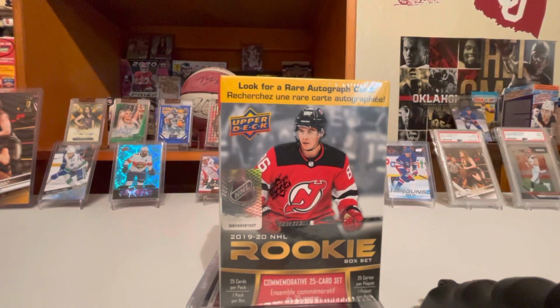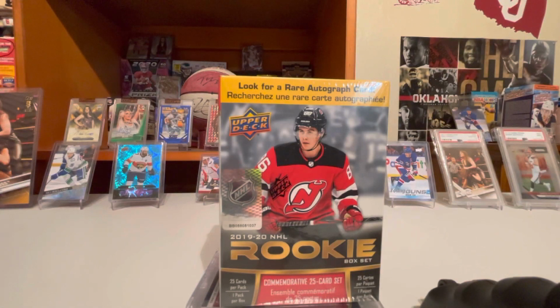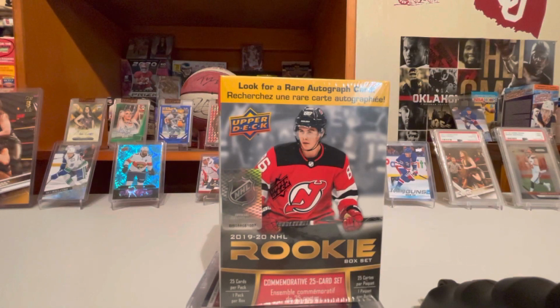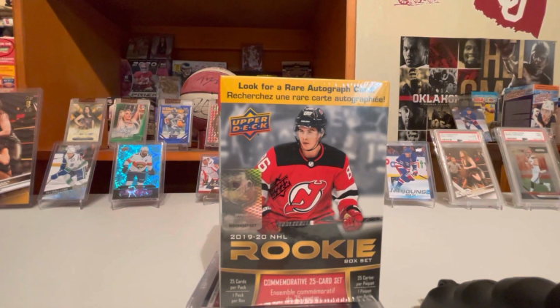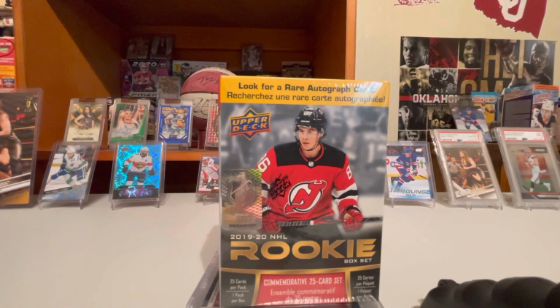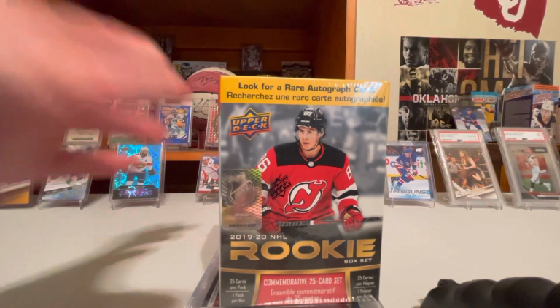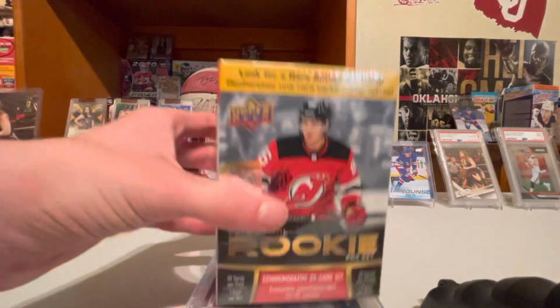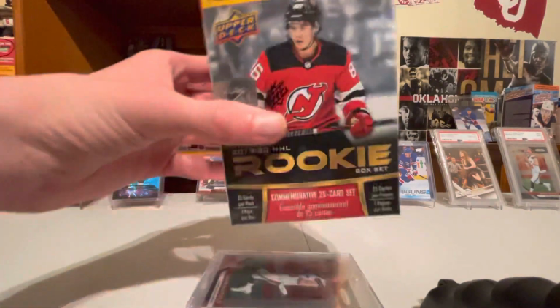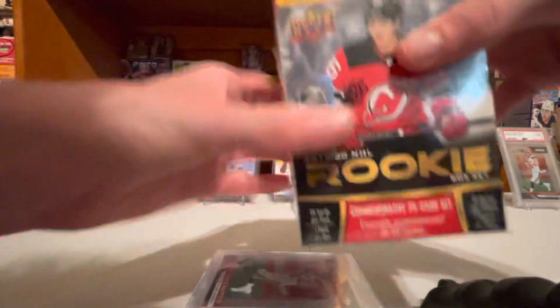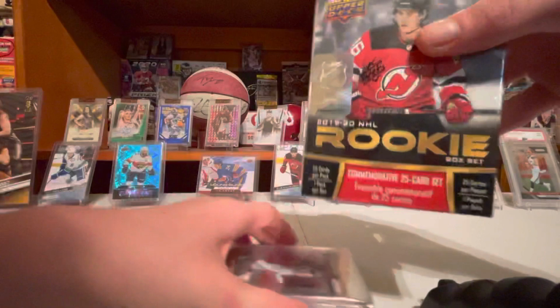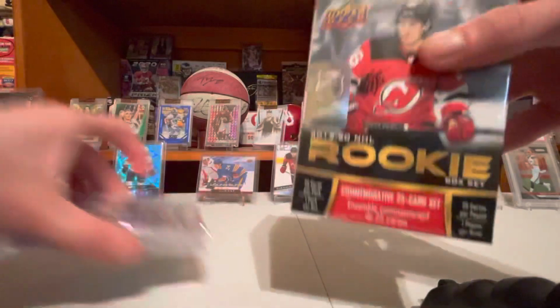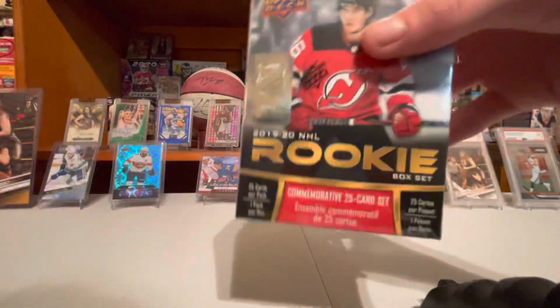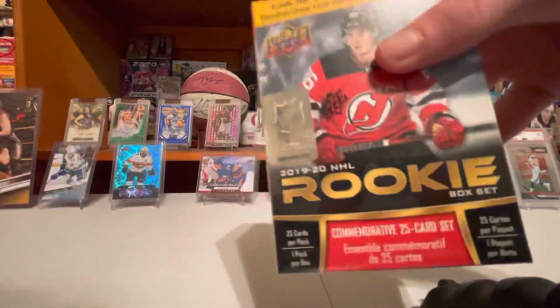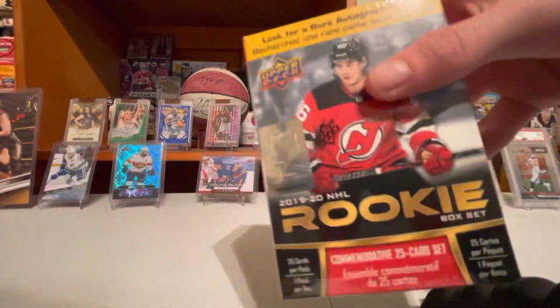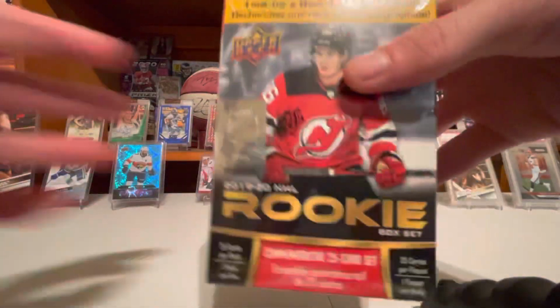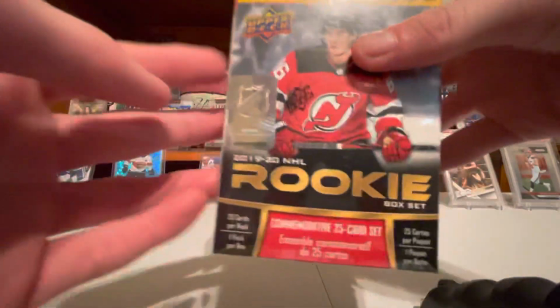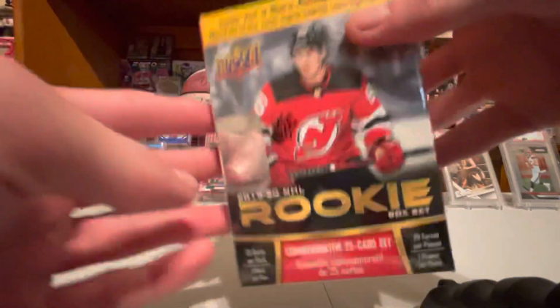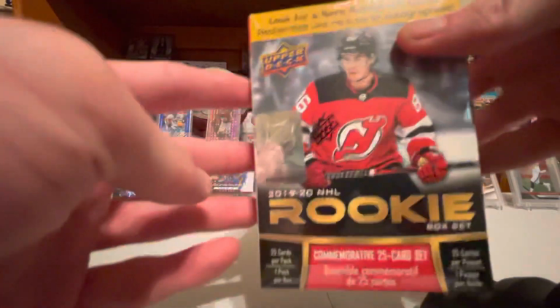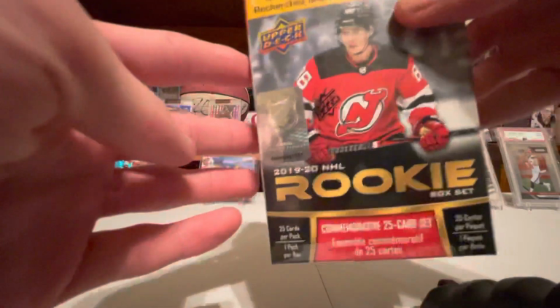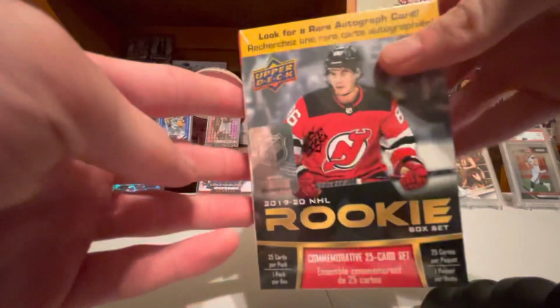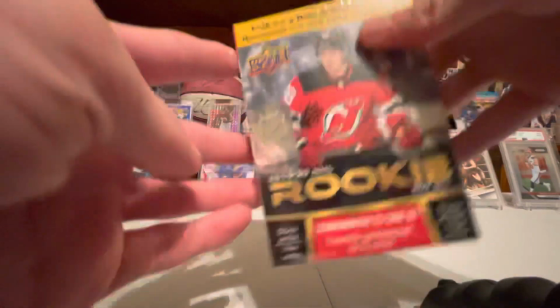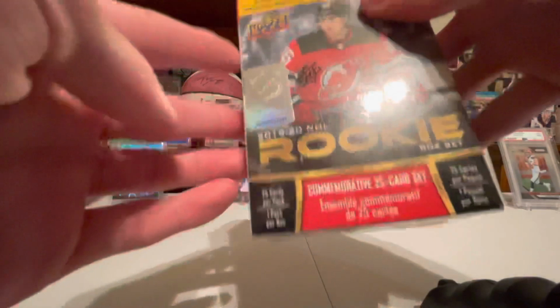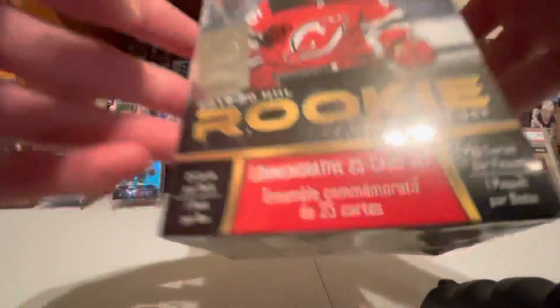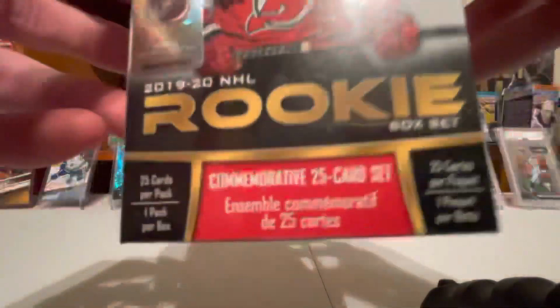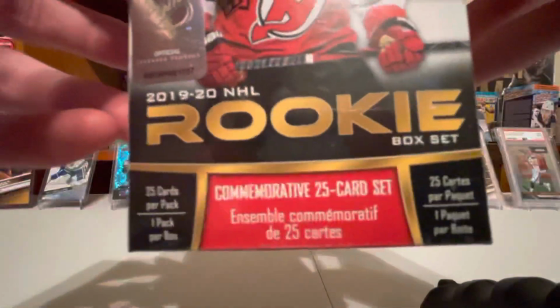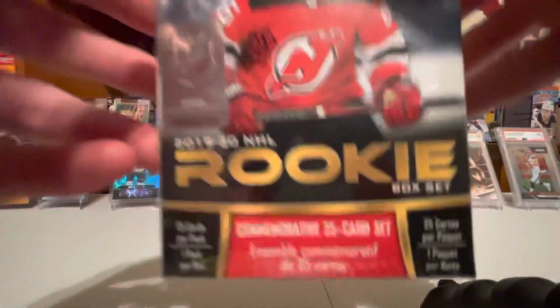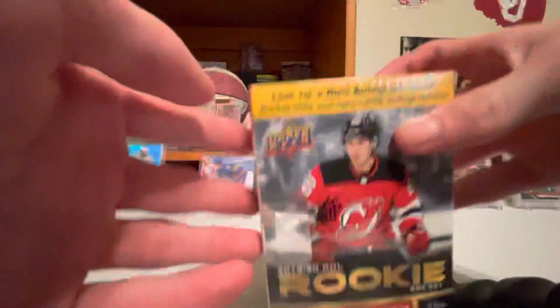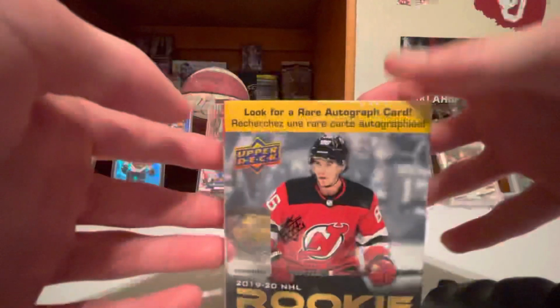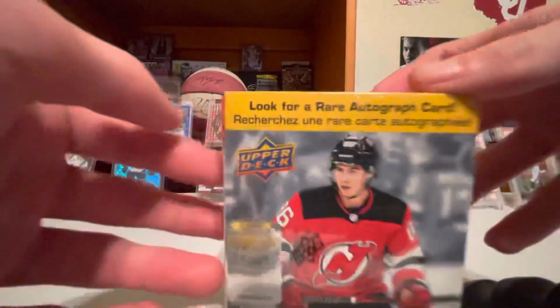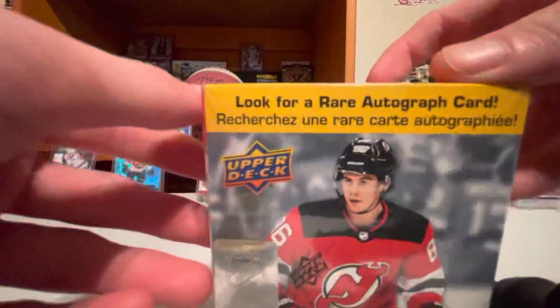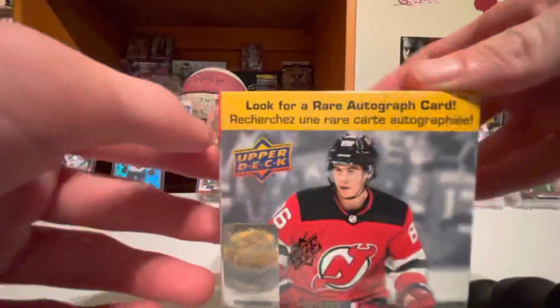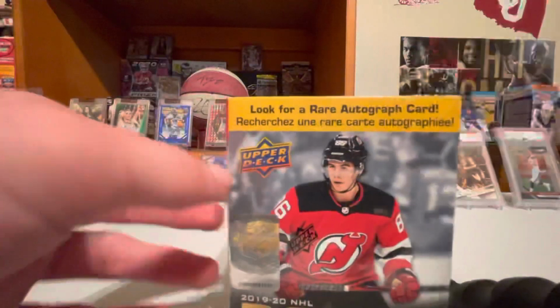Welcome to CCC Cards. I'm opening a blaster box of 2019-20 NHL Rookies. It's a 25-card set — look for a rare autograph card.